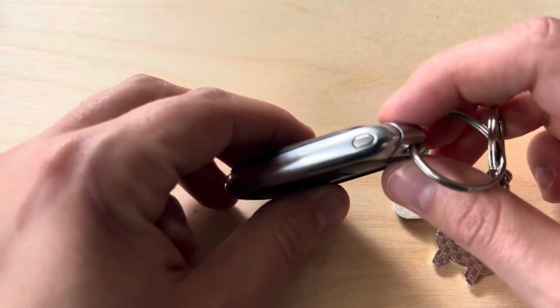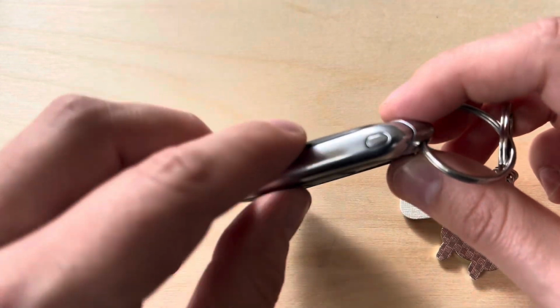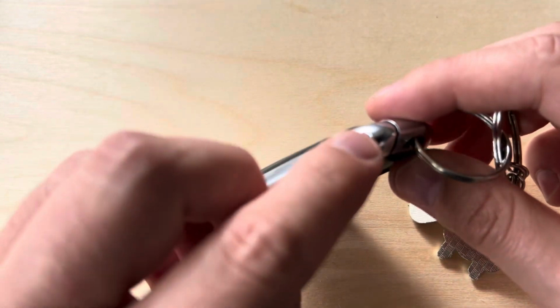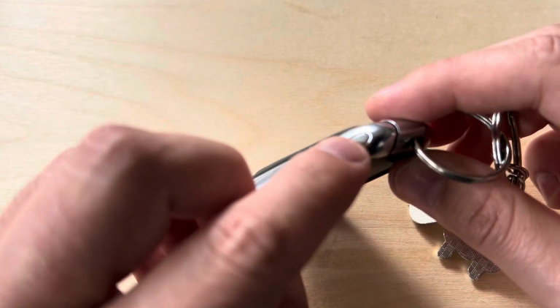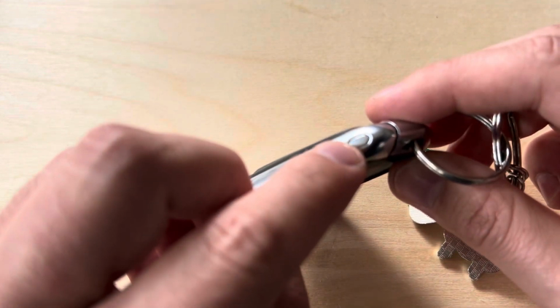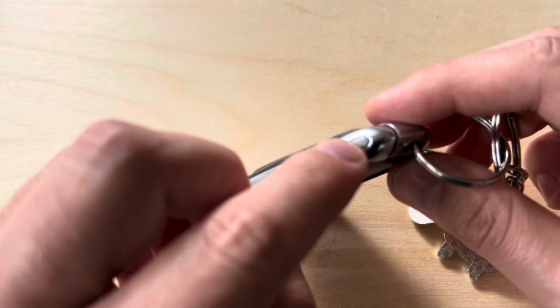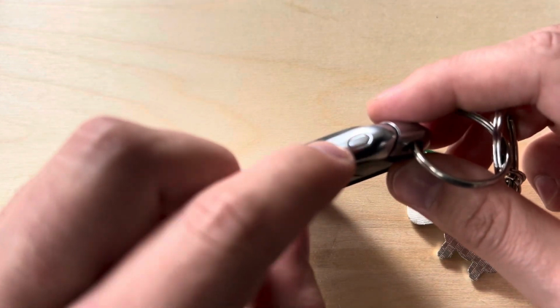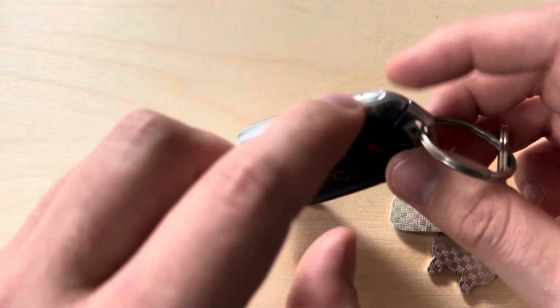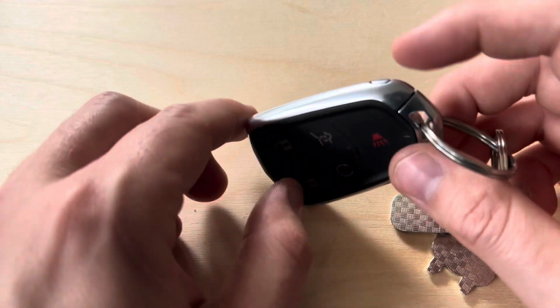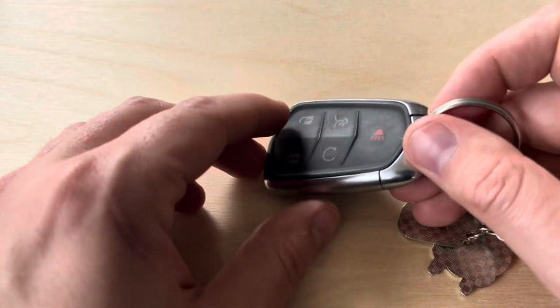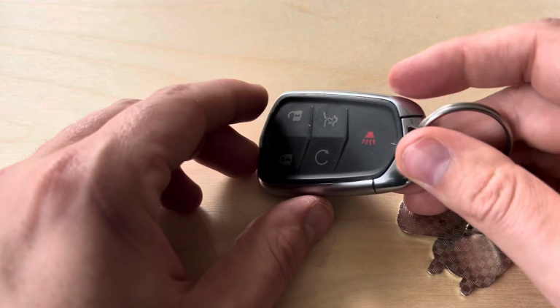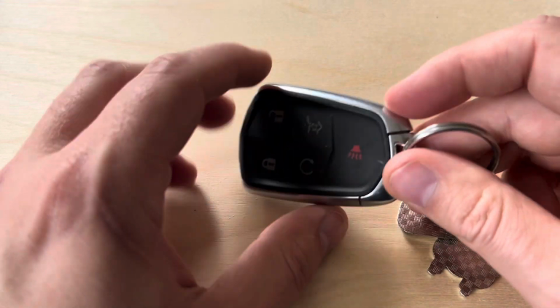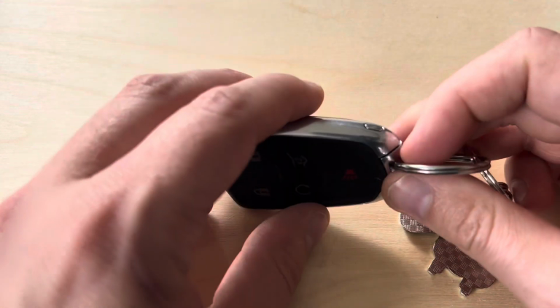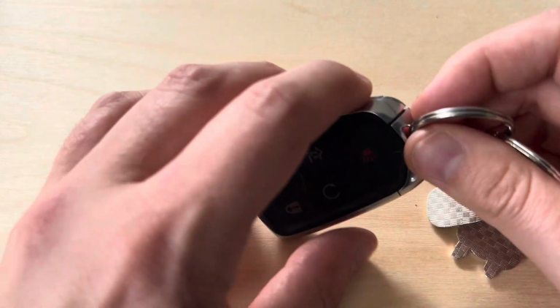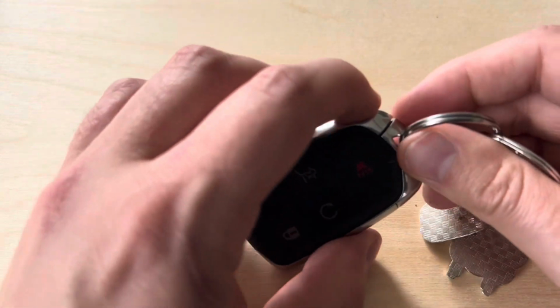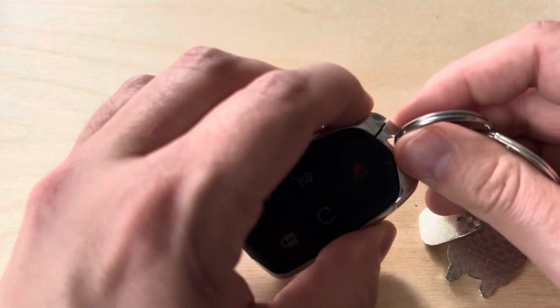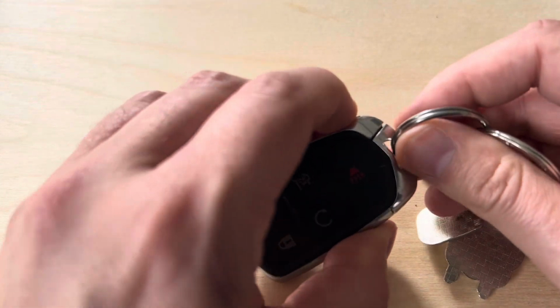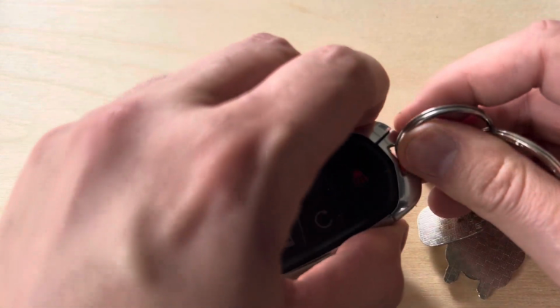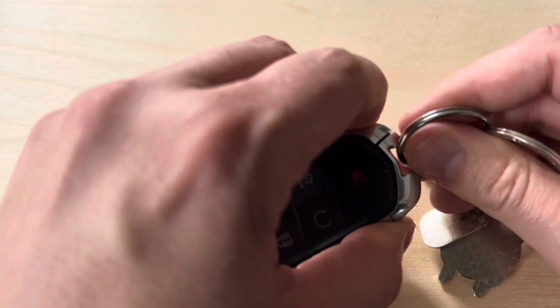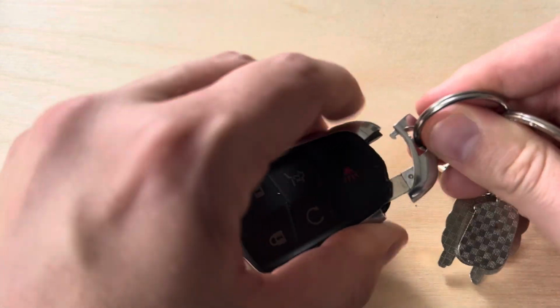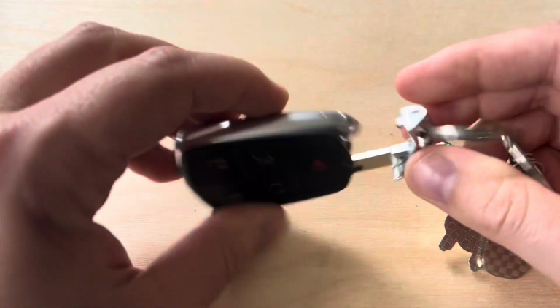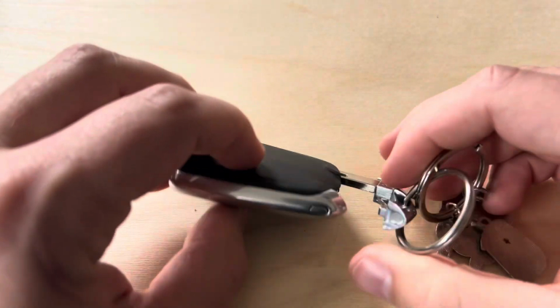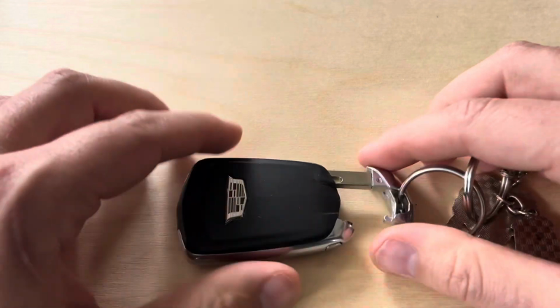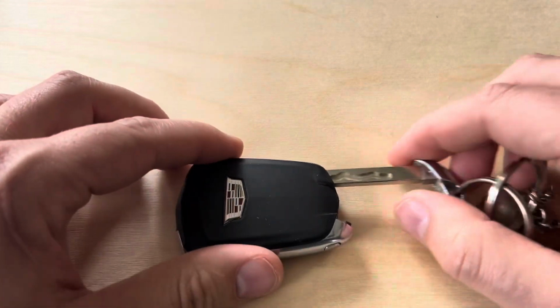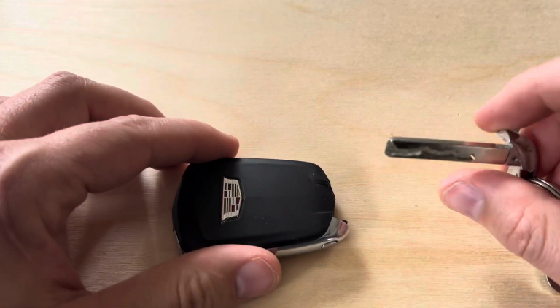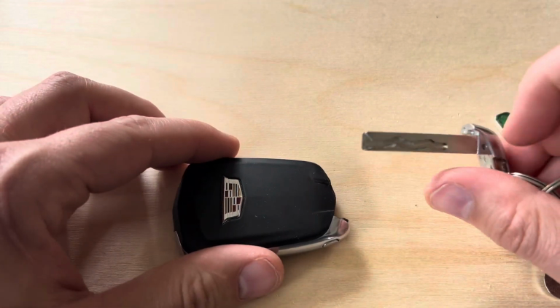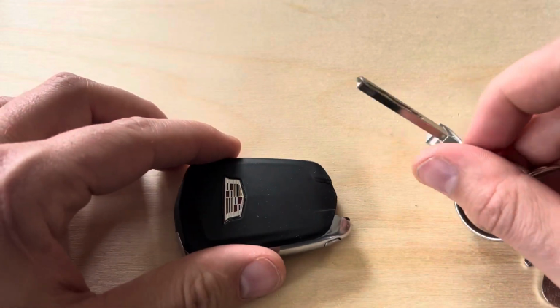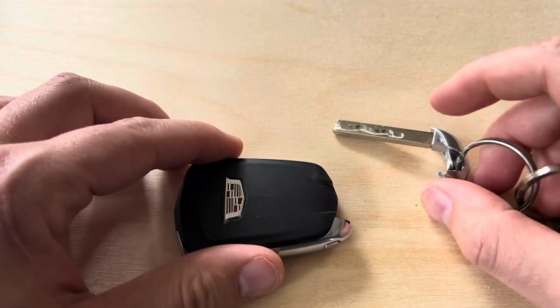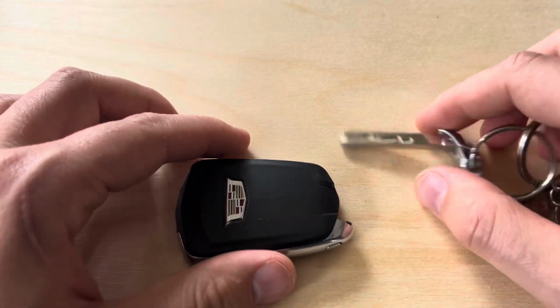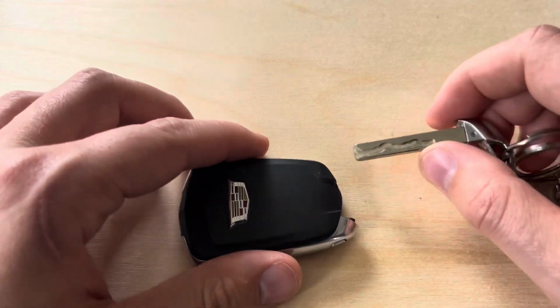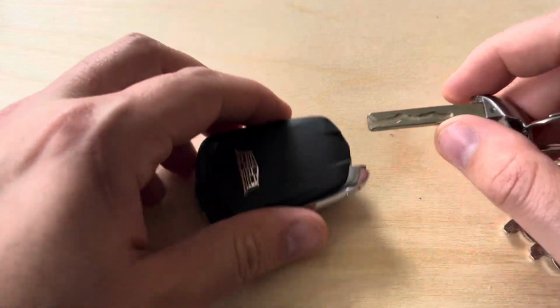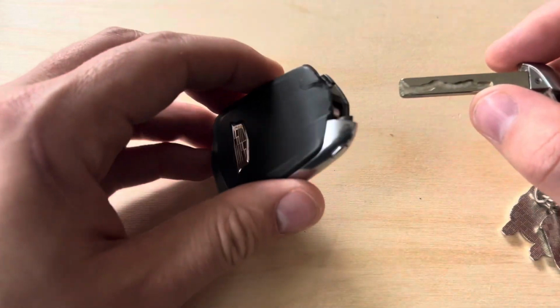You're going to start by locating this little button here on the right-hand side of the fob. When you apply pressure to it, you'll be able to pull the key out of the fob.